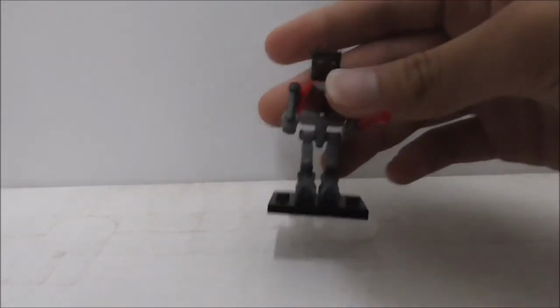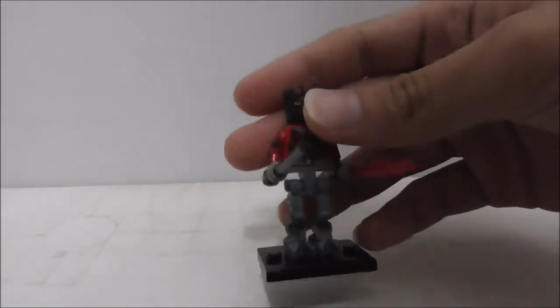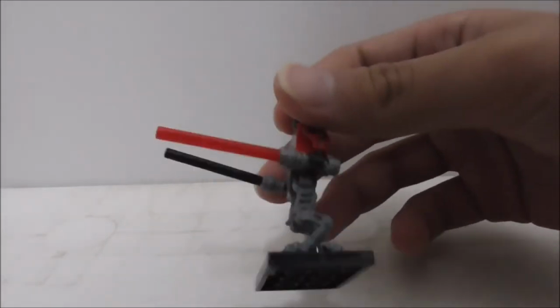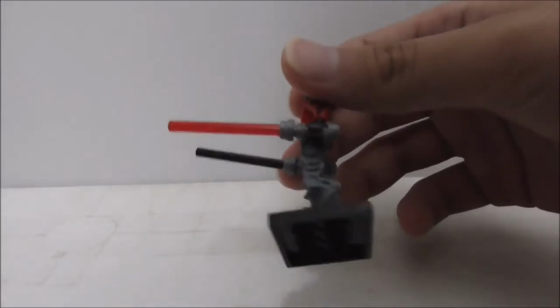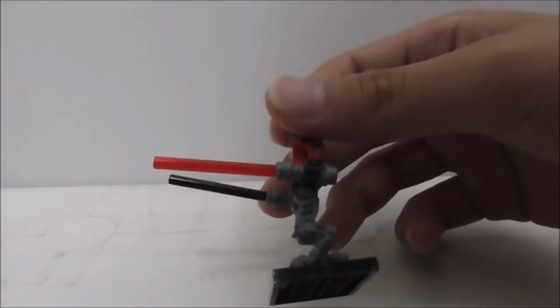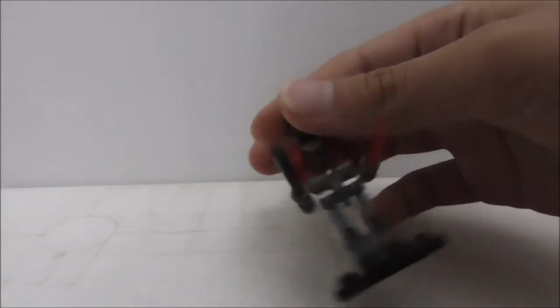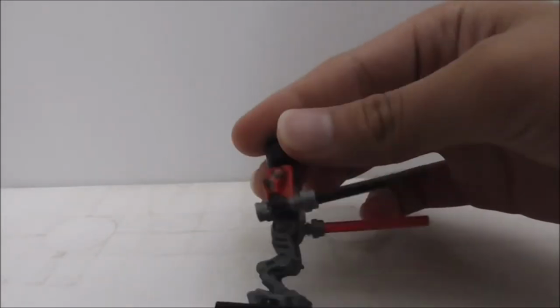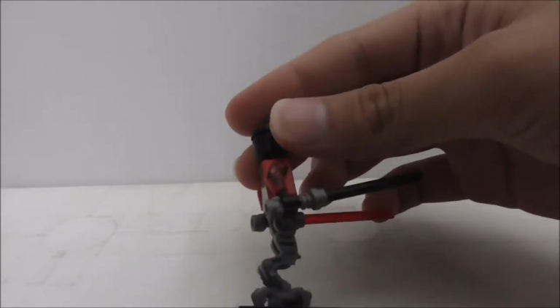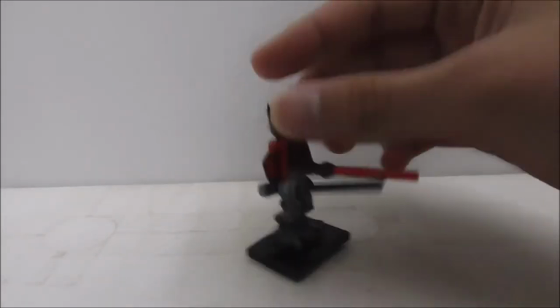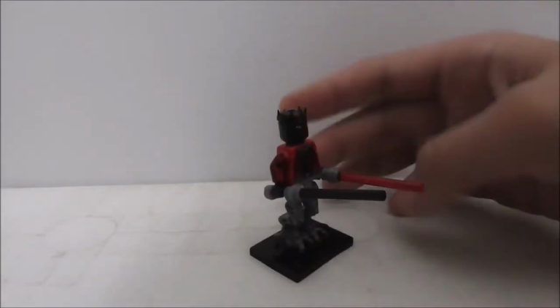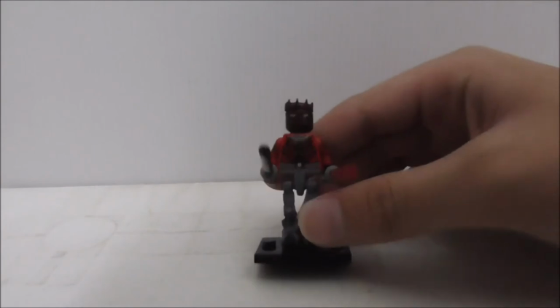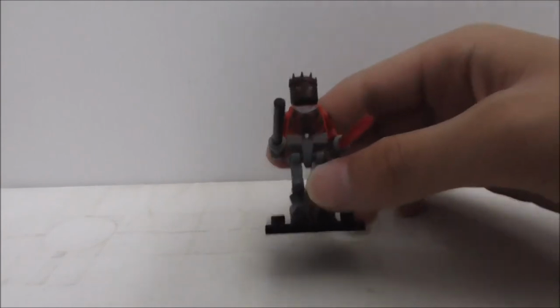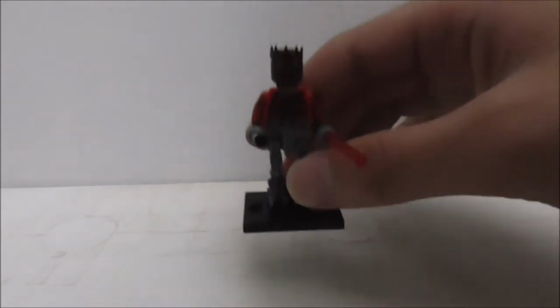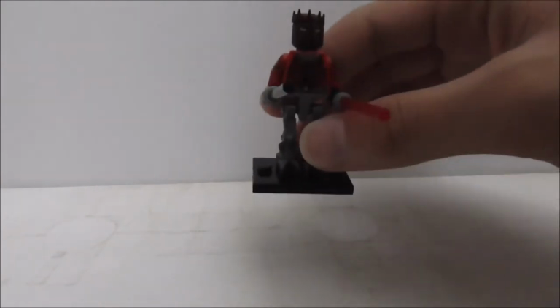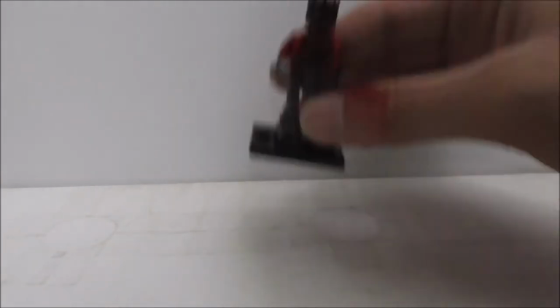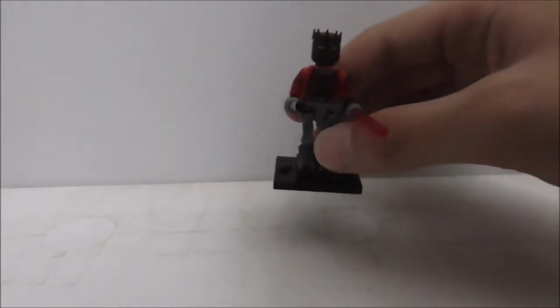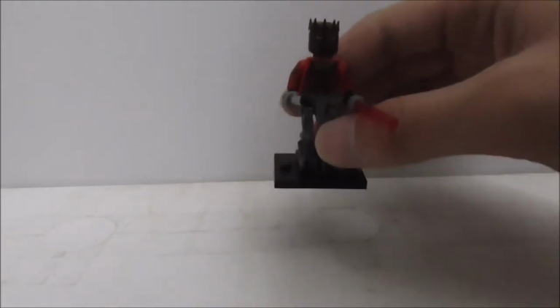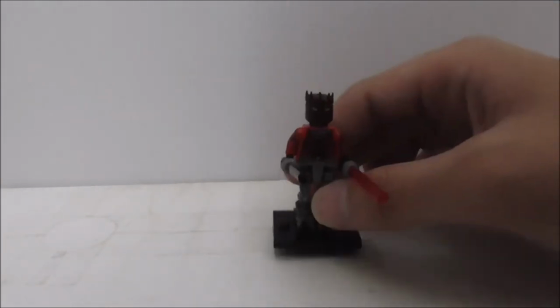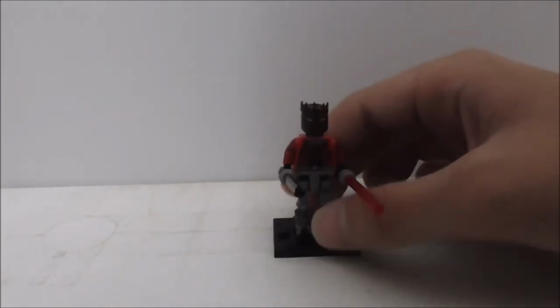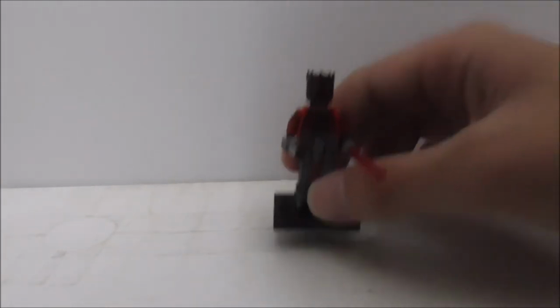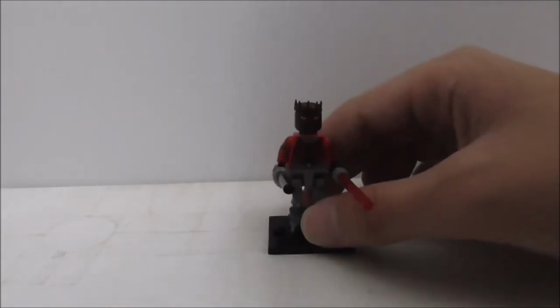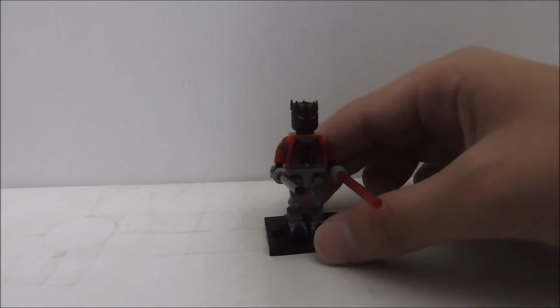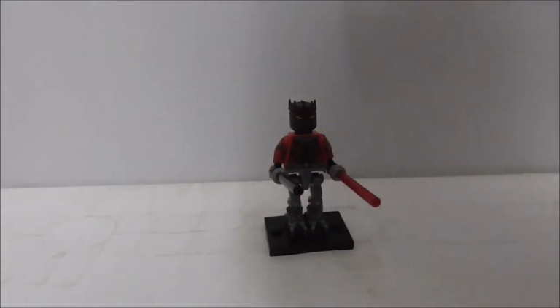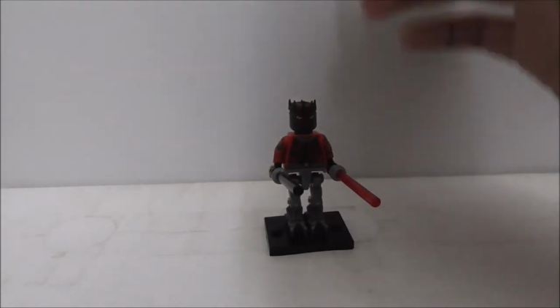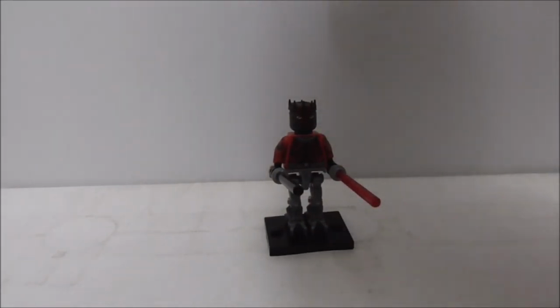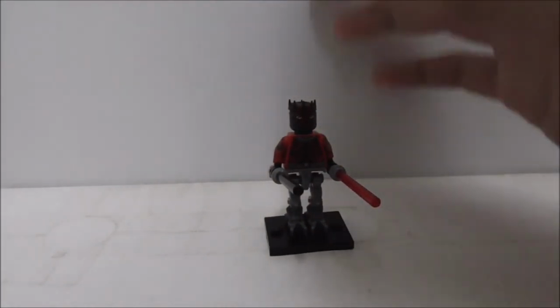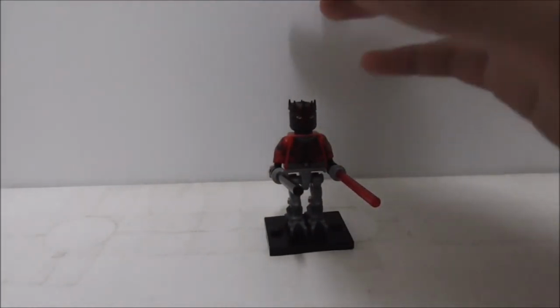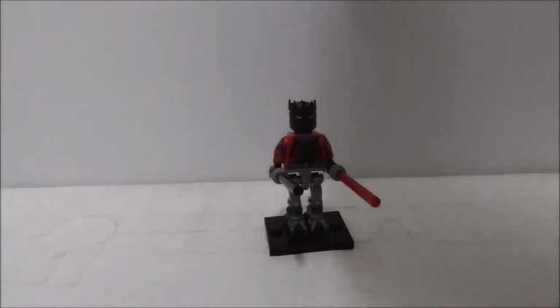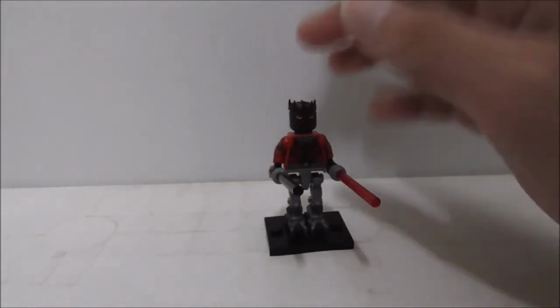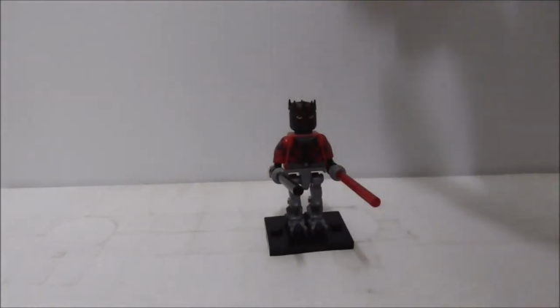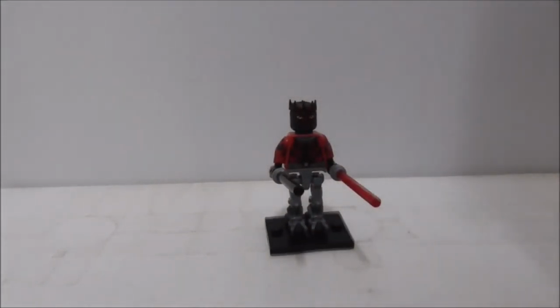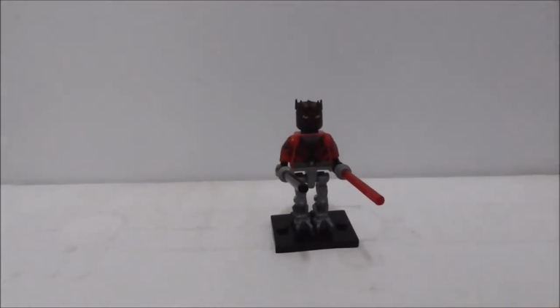You got the two lightsabers and the head print, which are all great. Overall, if you are a Clone Wars fan or a Darth Maul fan, you should definitely get this figure if you don't have him.